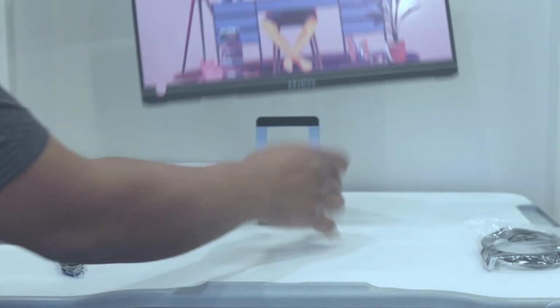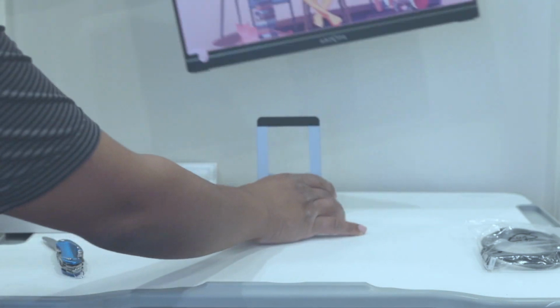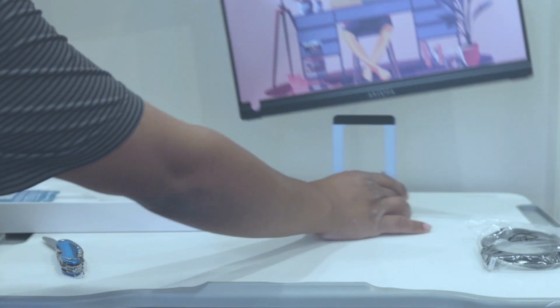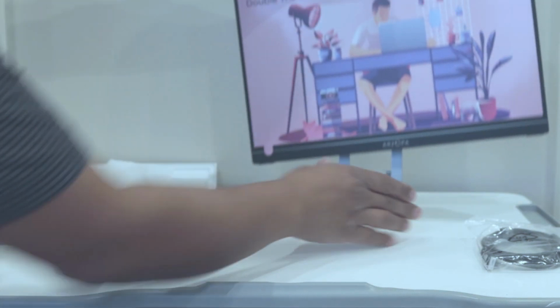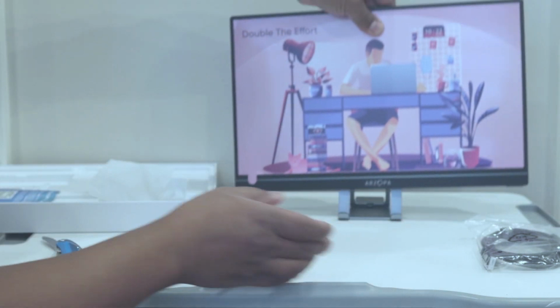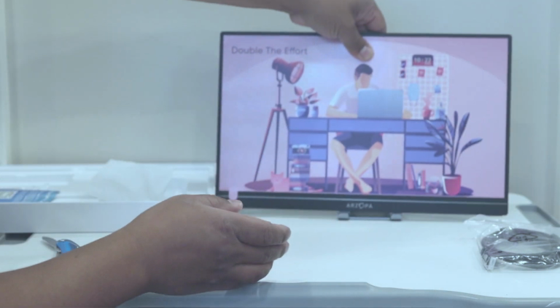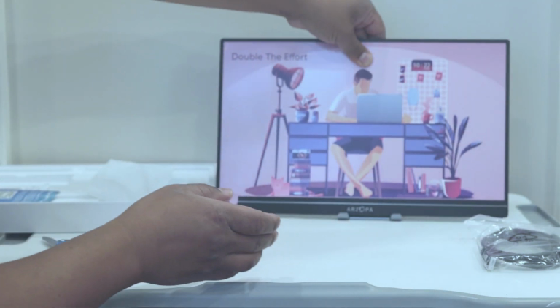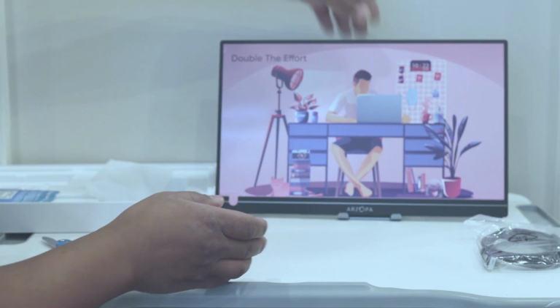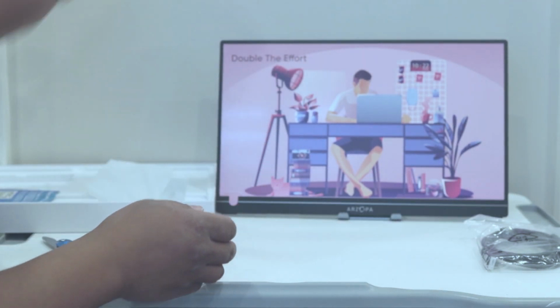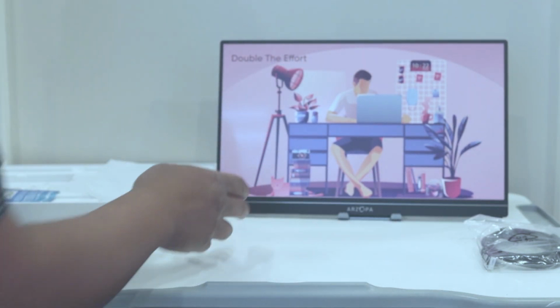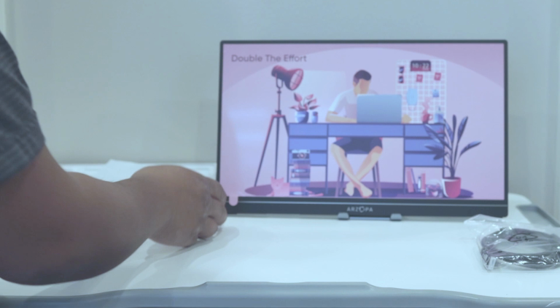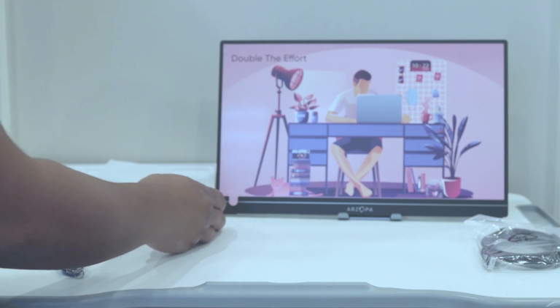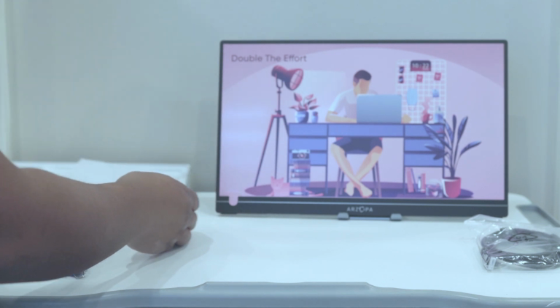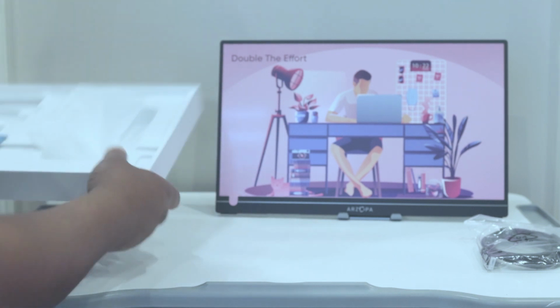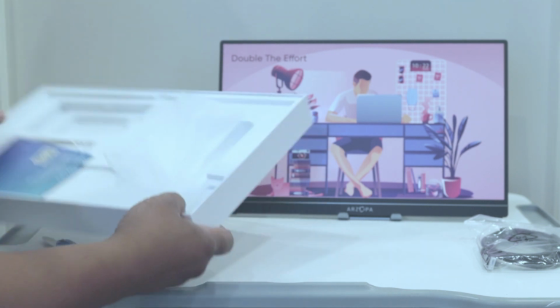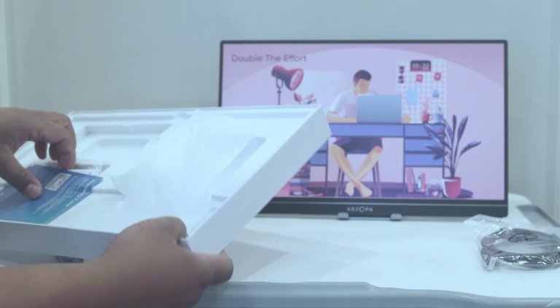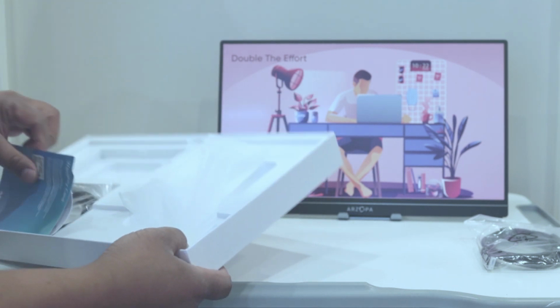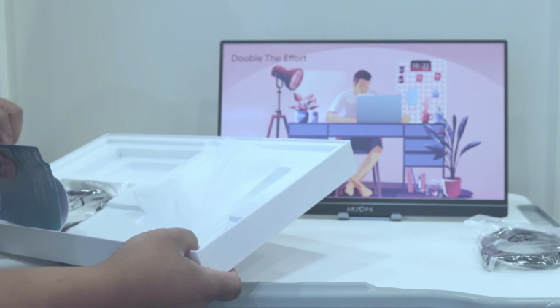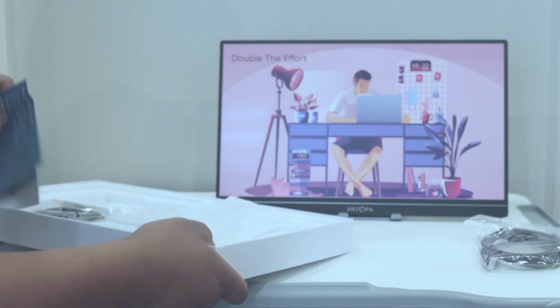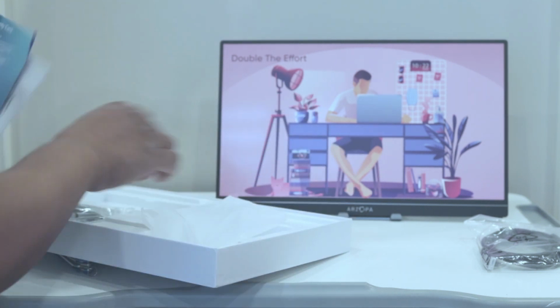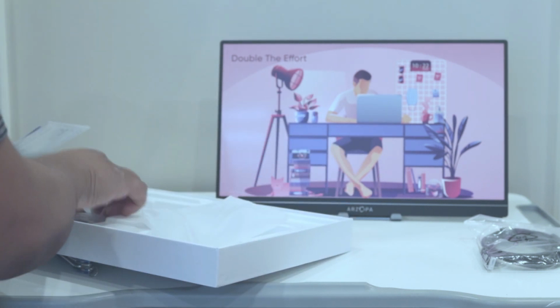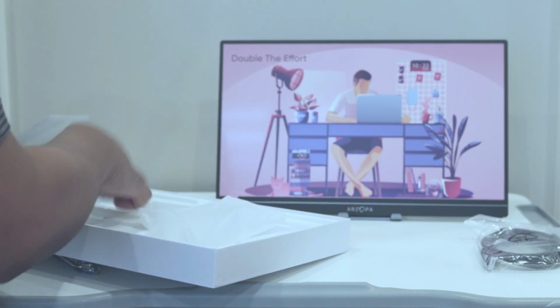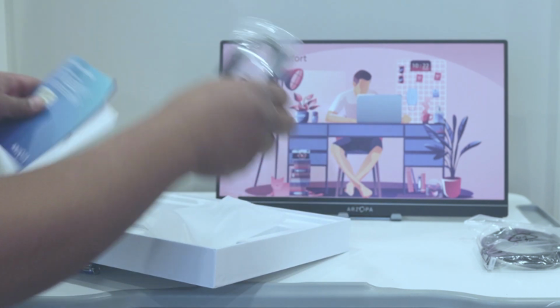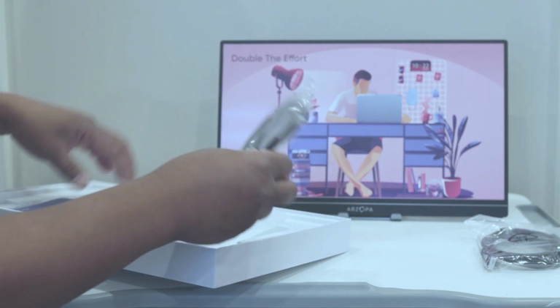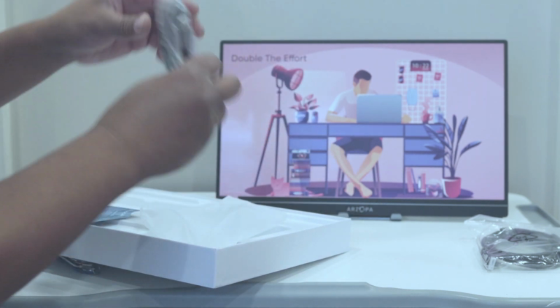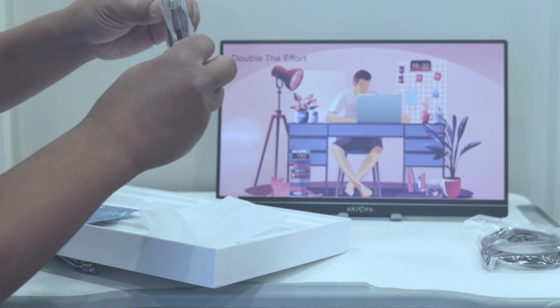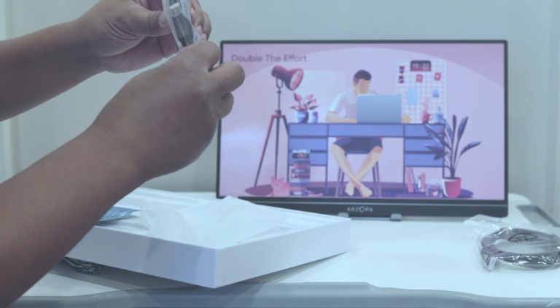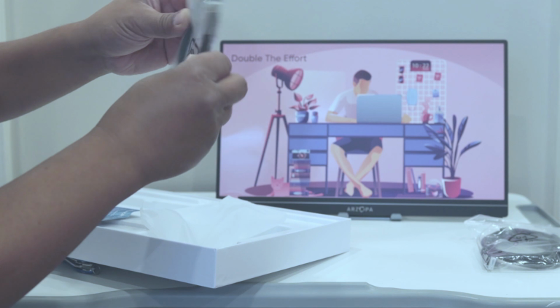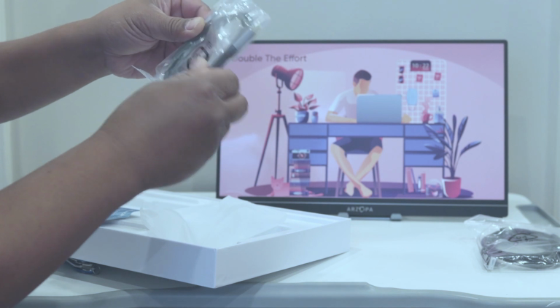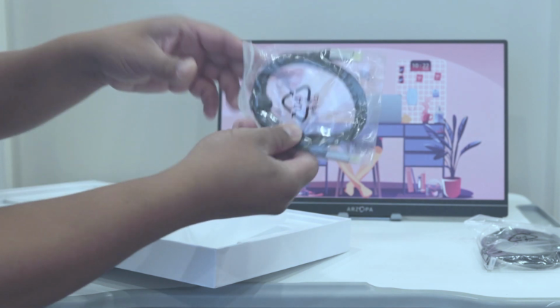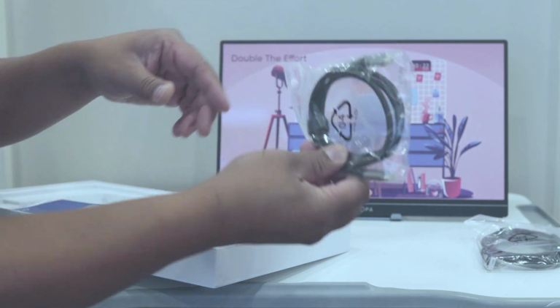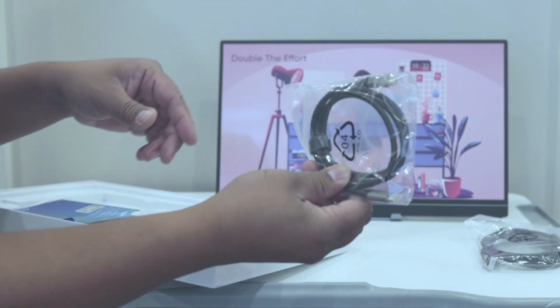There you go, that's not bad. One more thing in here — what's this? This is a USB-C cable.